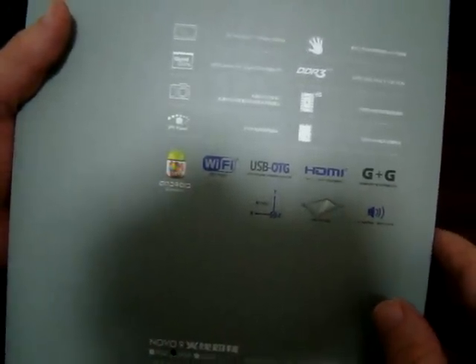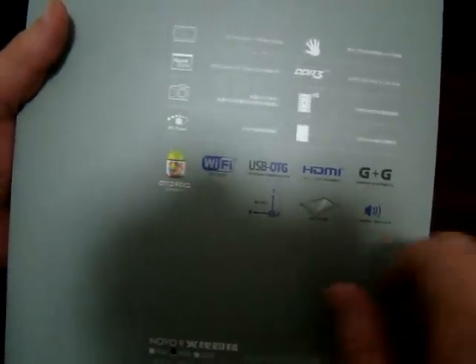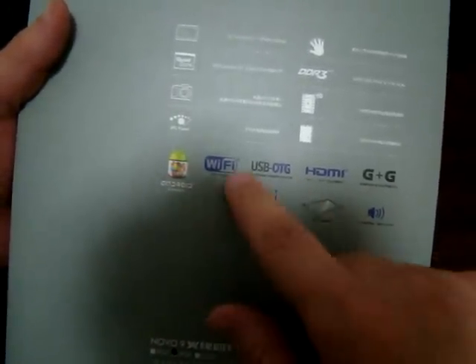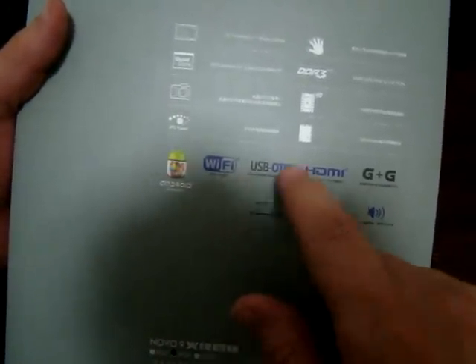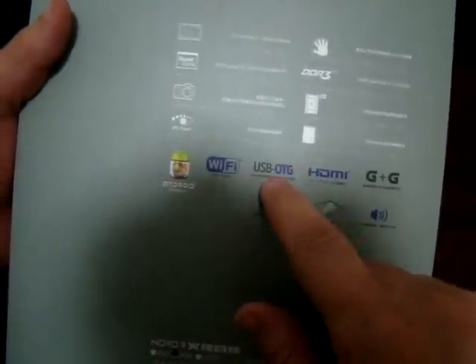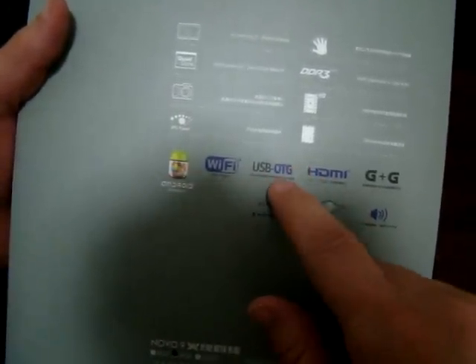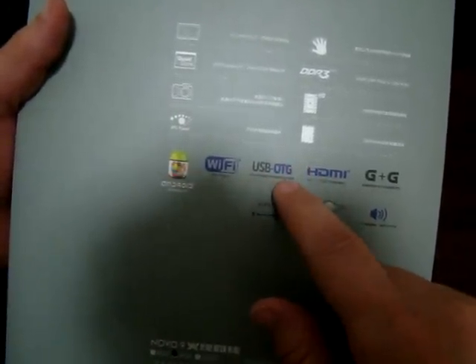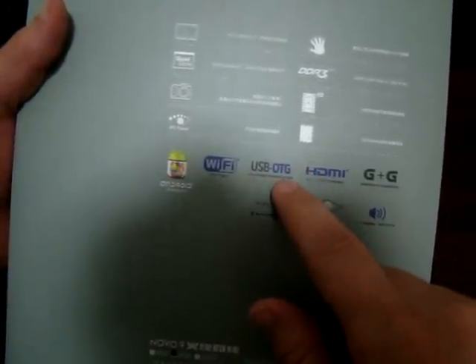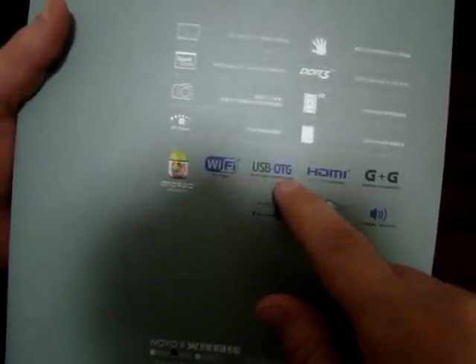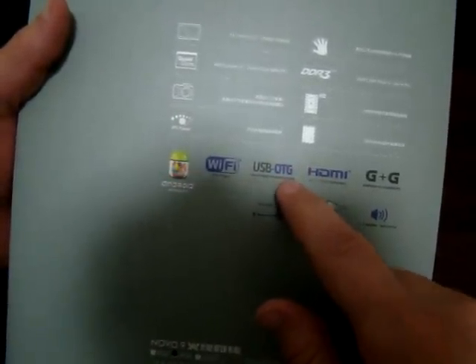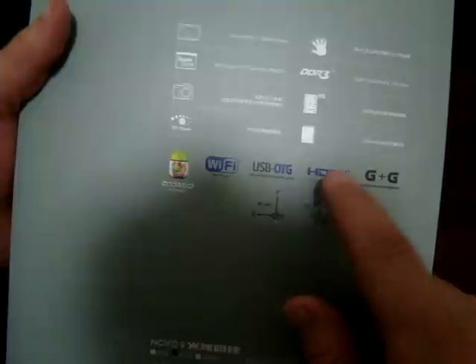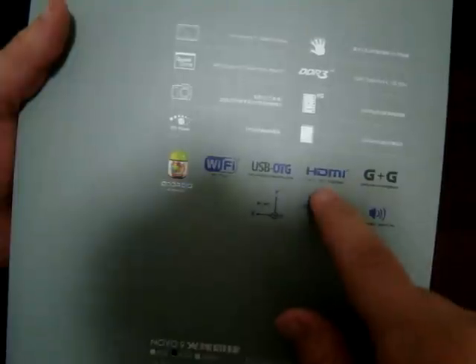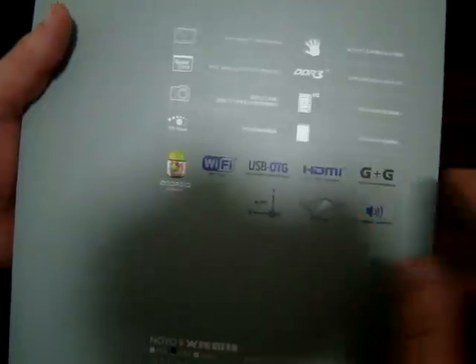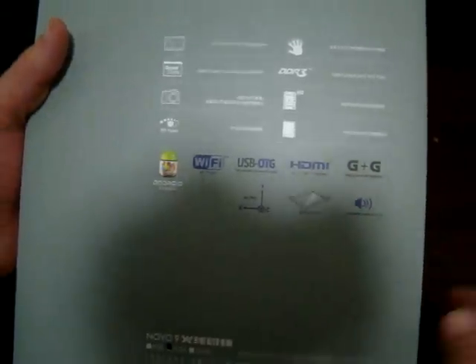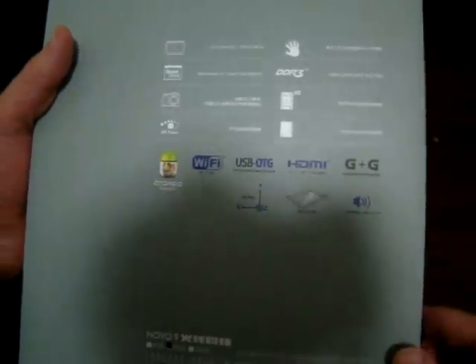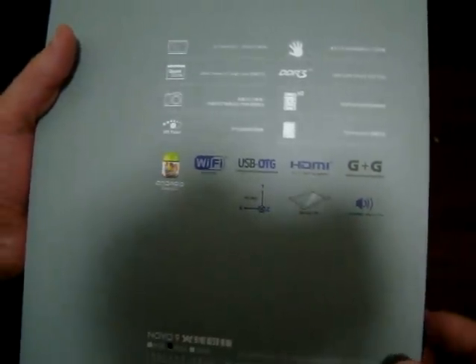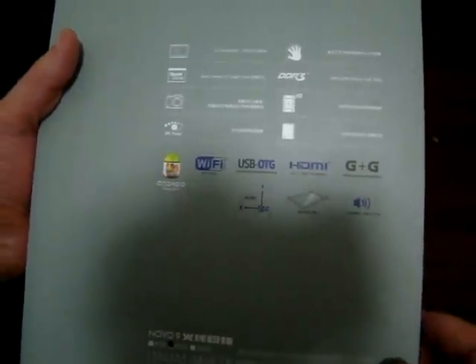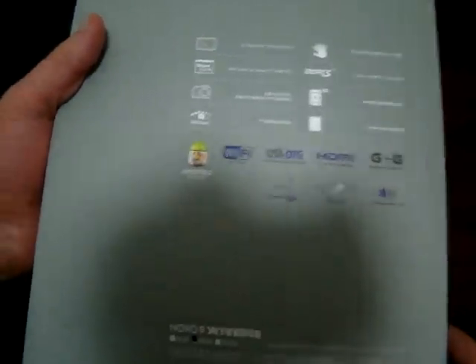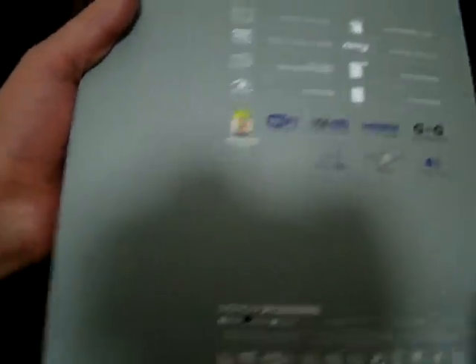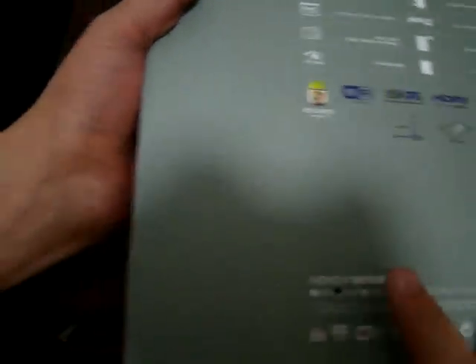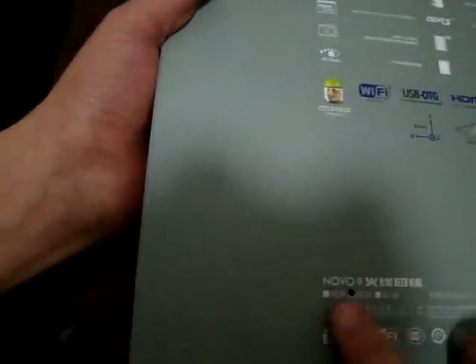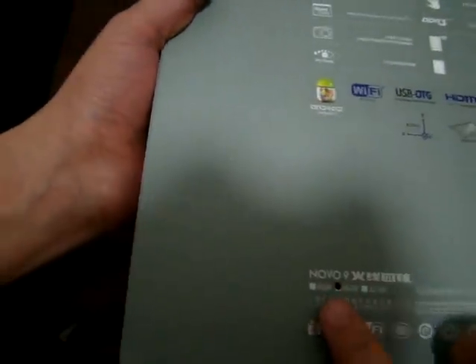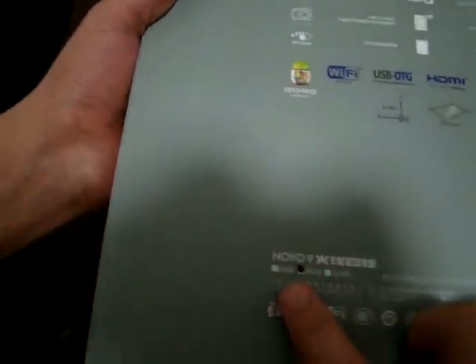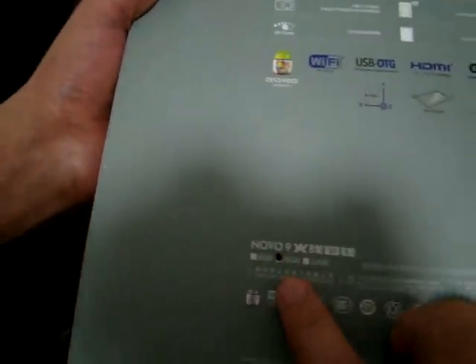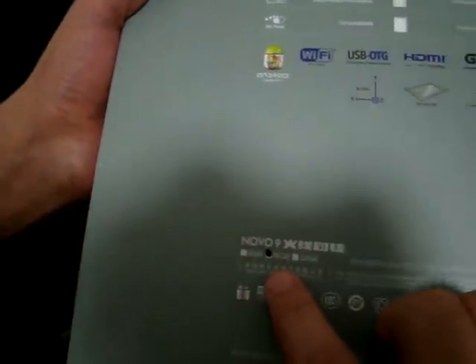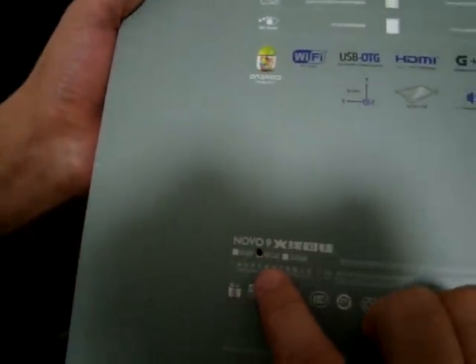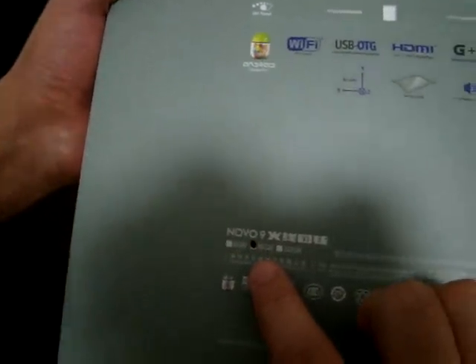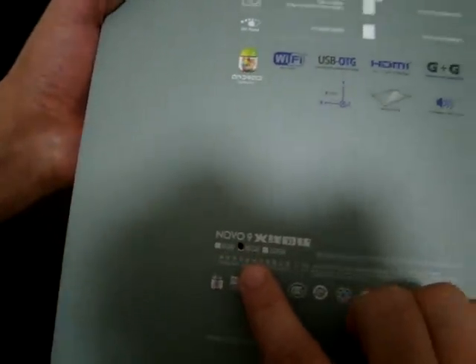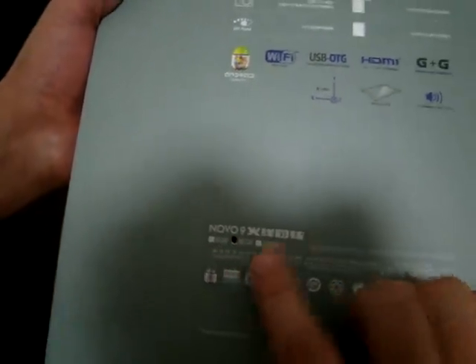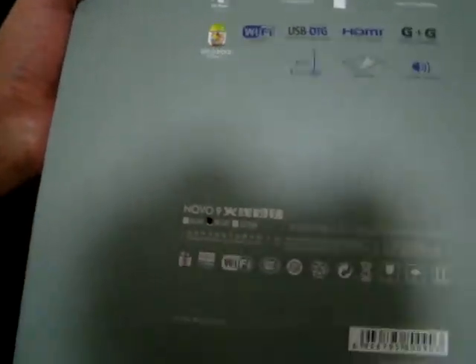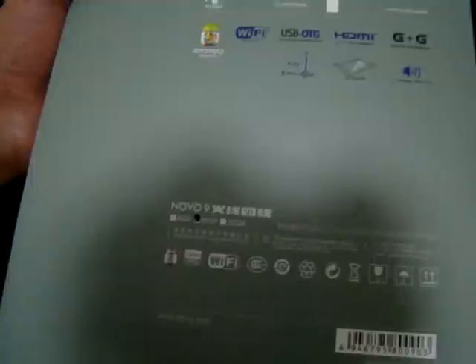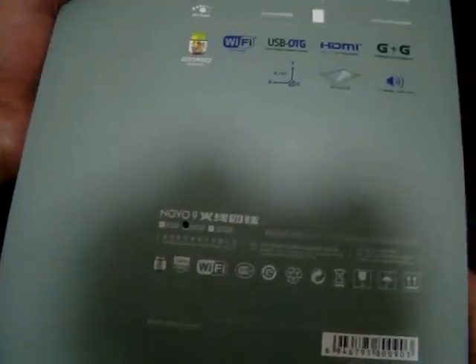It supports Wi-Fi, USB, OTG, HDMI — and here it is, the 16 gigabyte version.